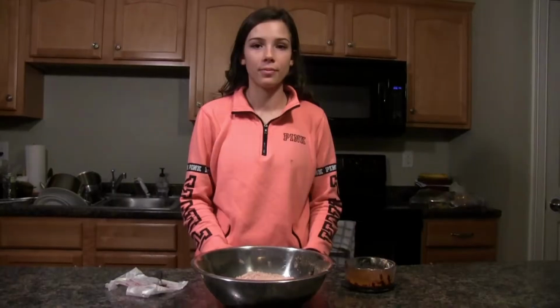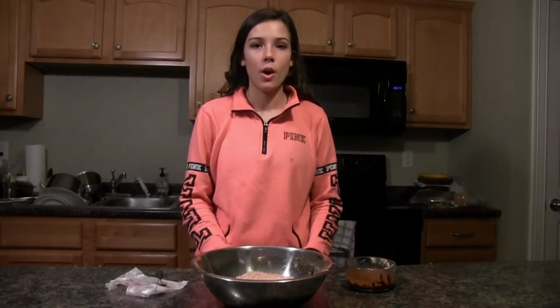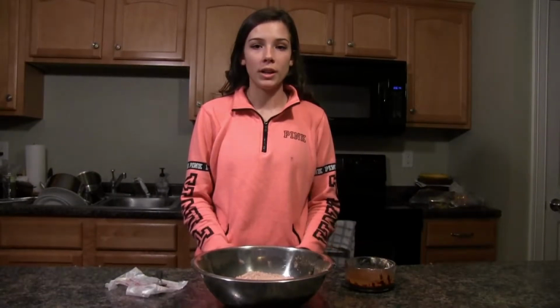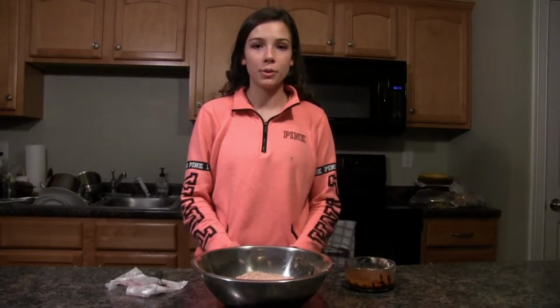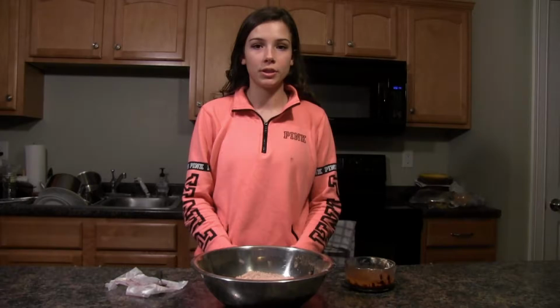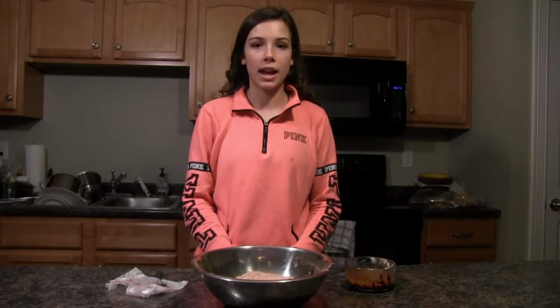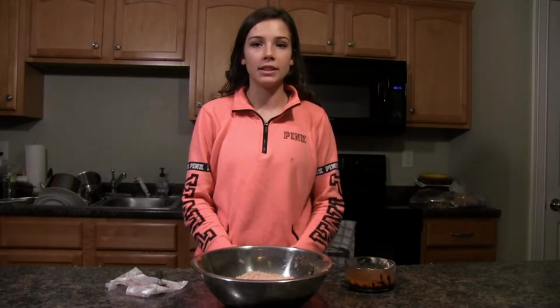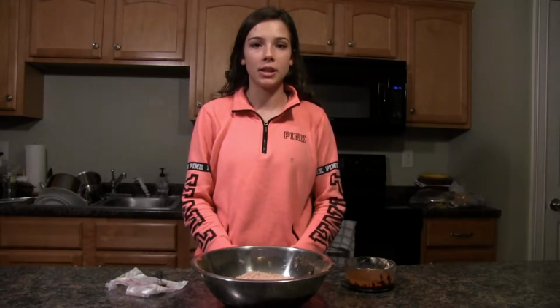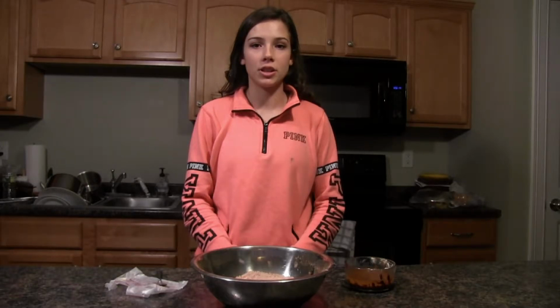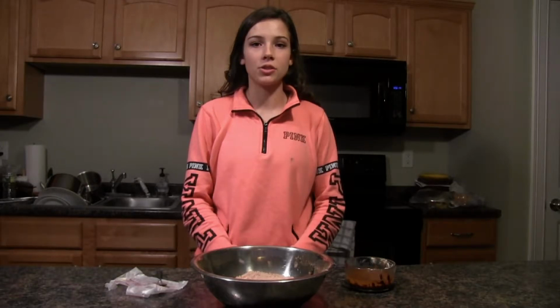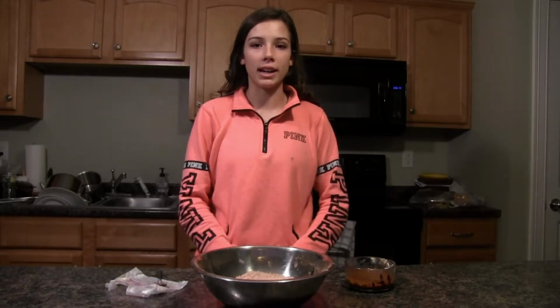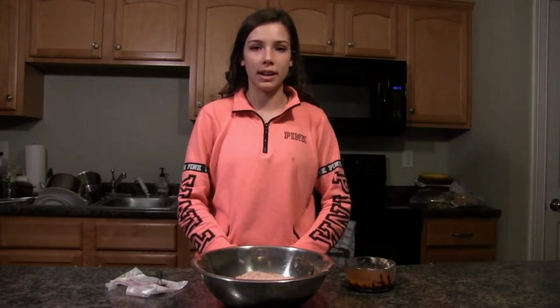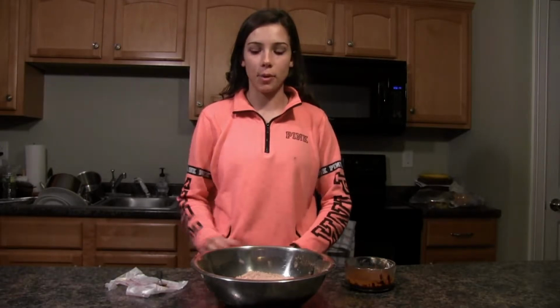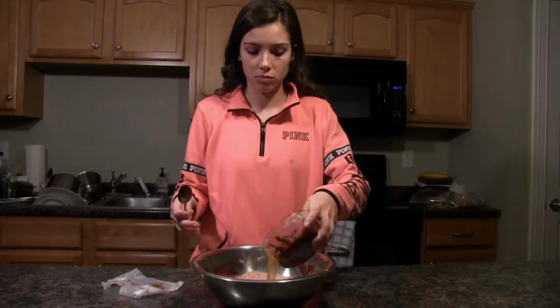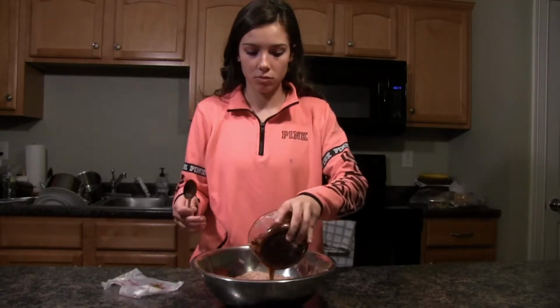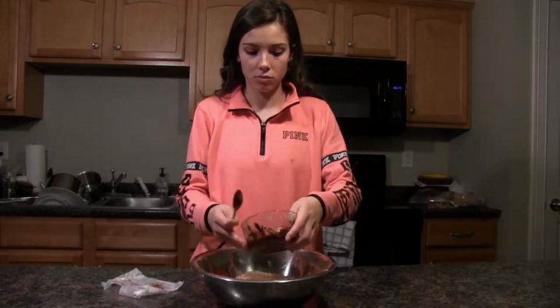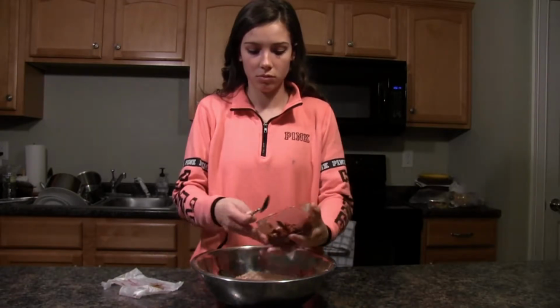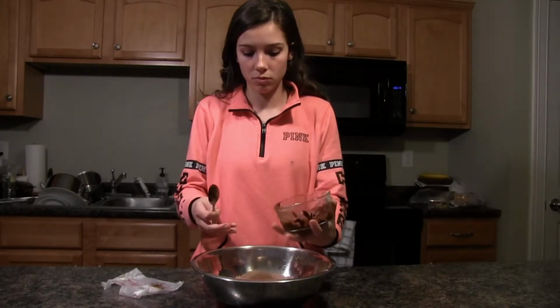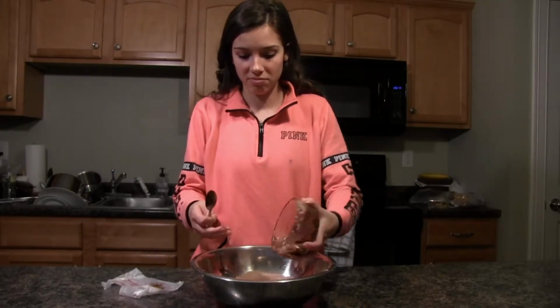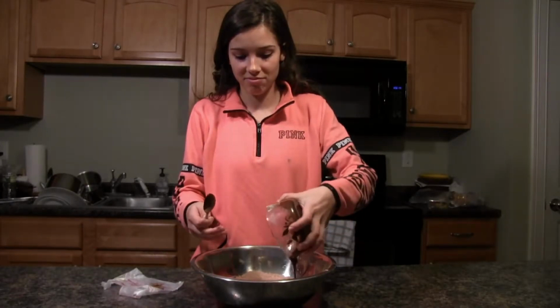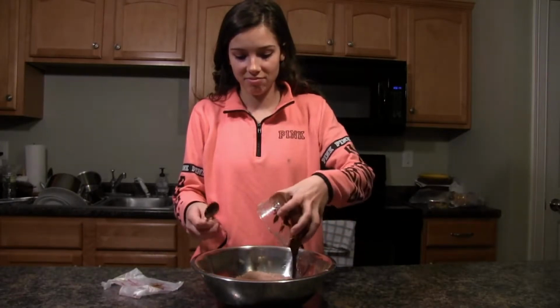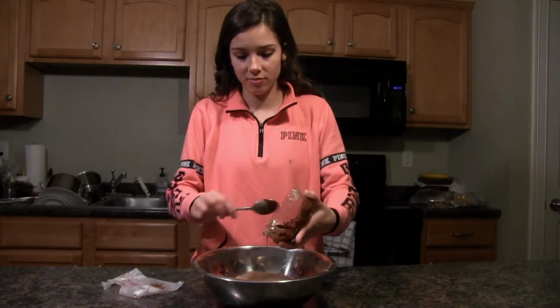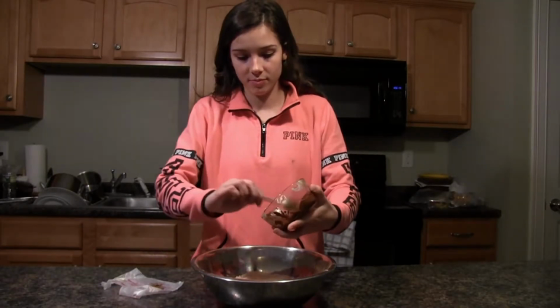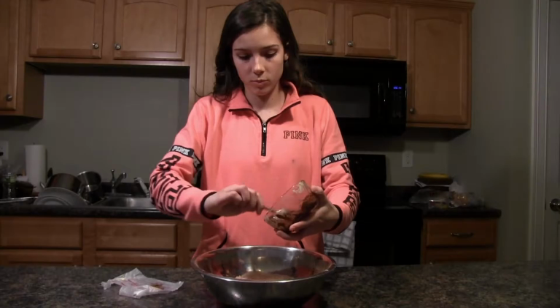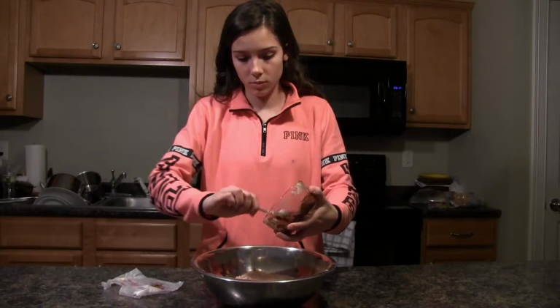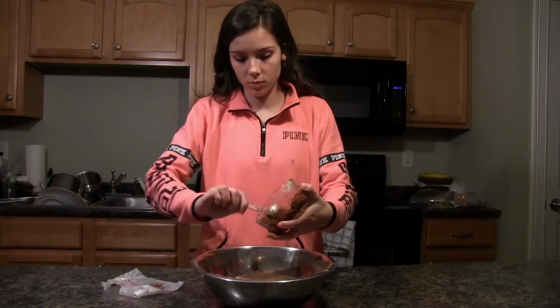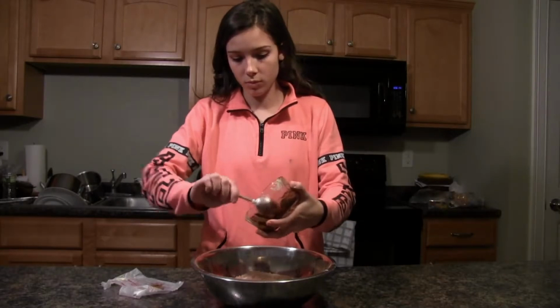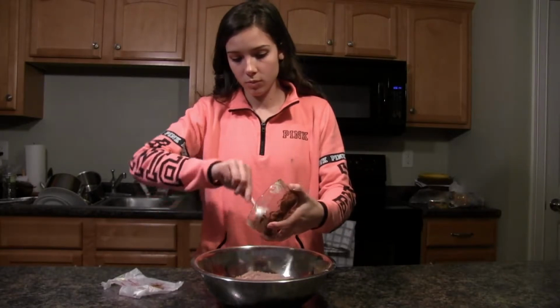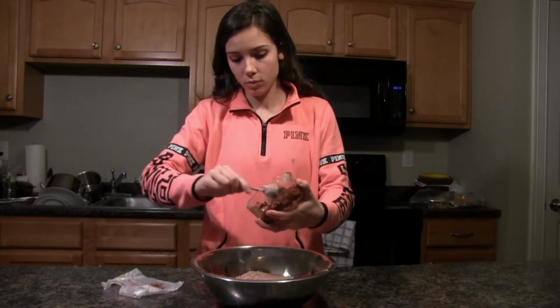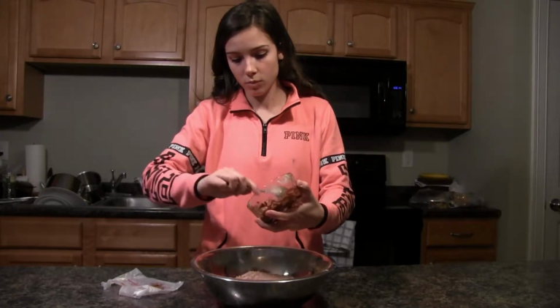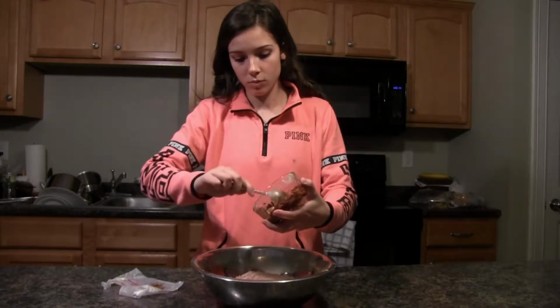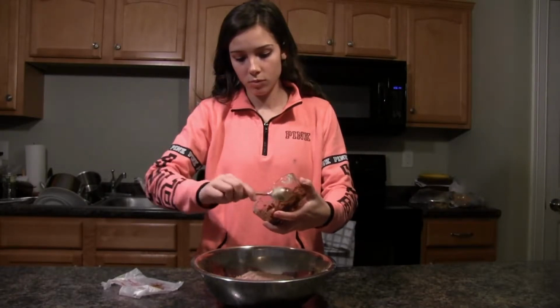Before using the chocolate mixture, you're going to want to let it cool for a few minutes. Once cooled, you're going to add some of the chocolate mixture to the dry ingredients bowl.